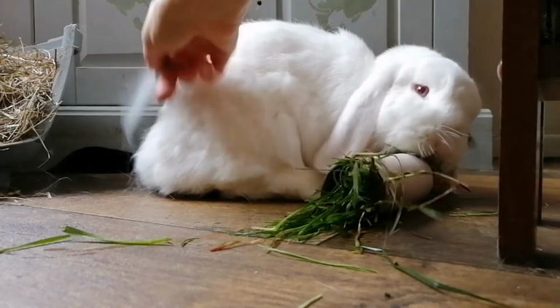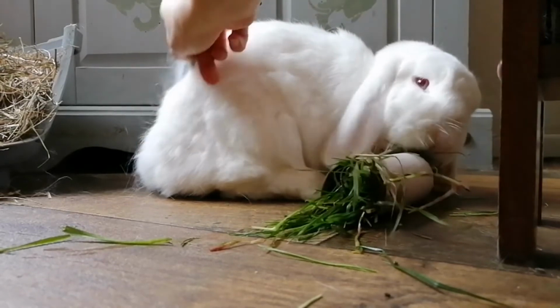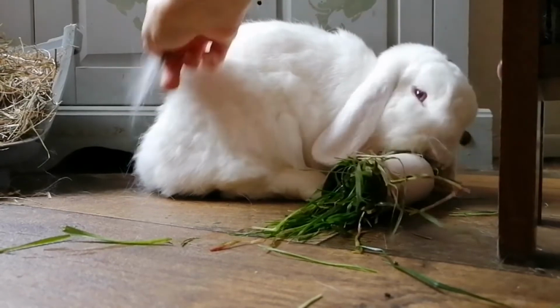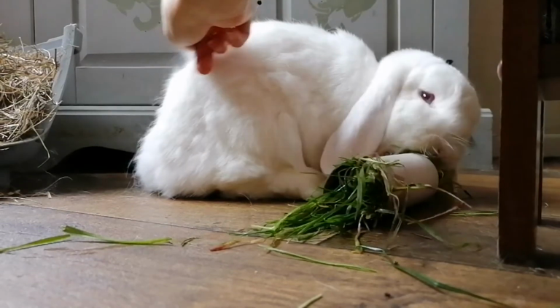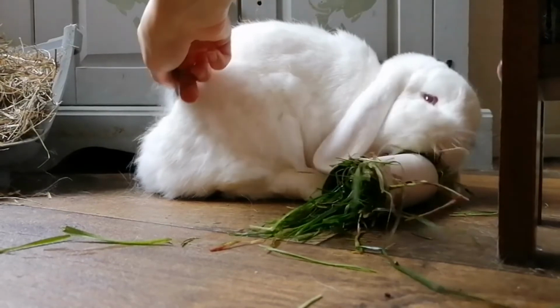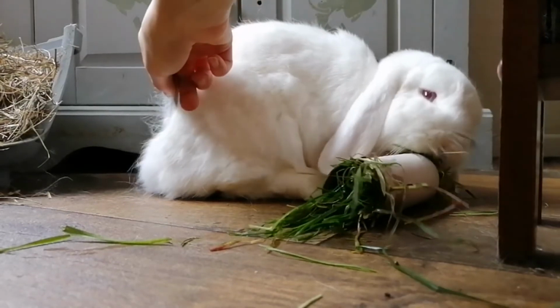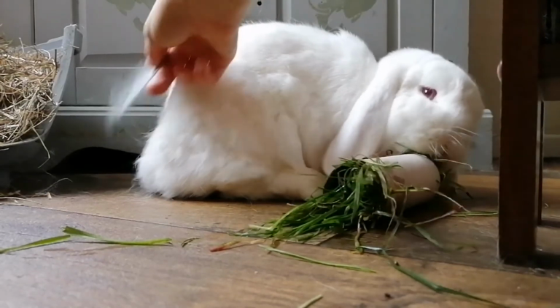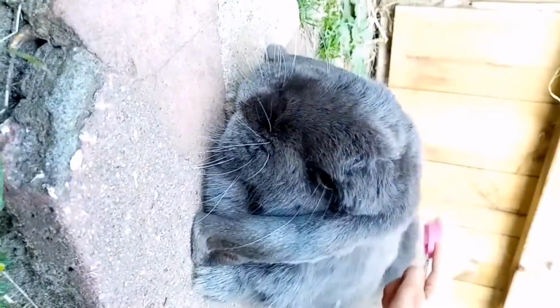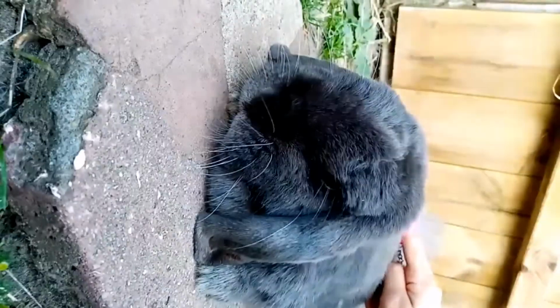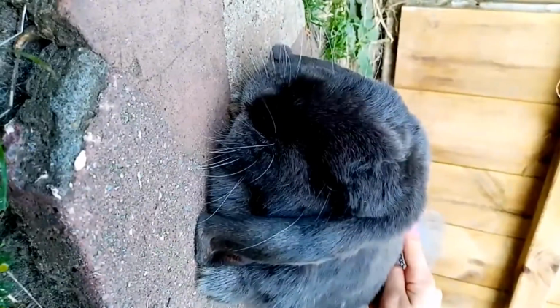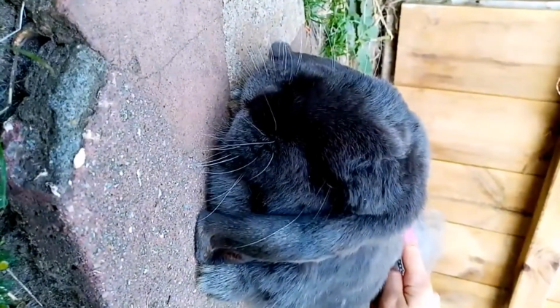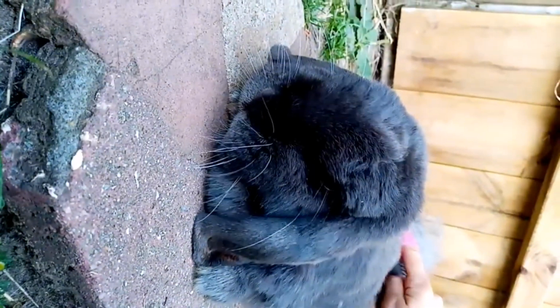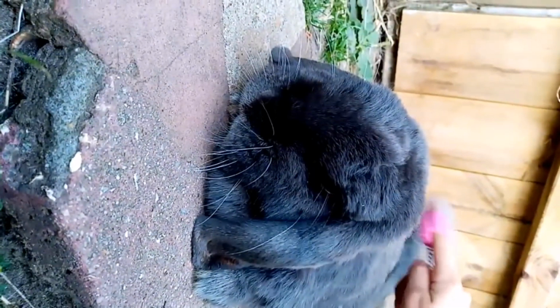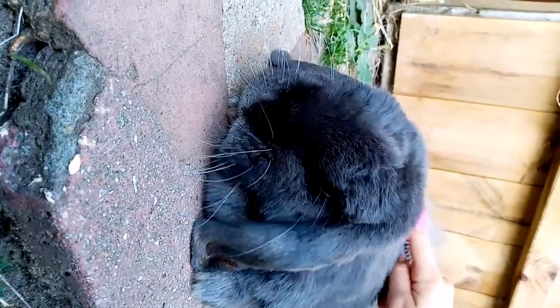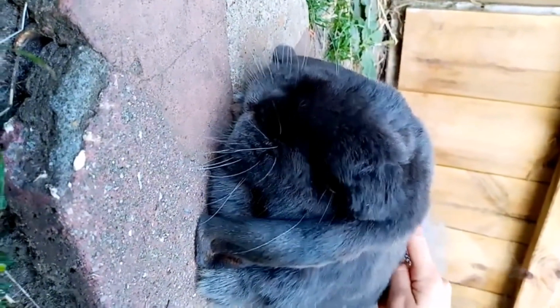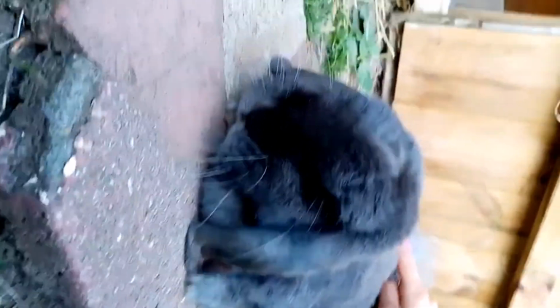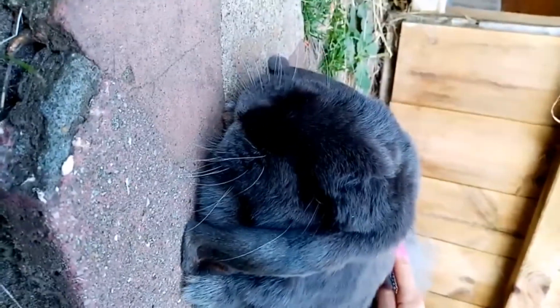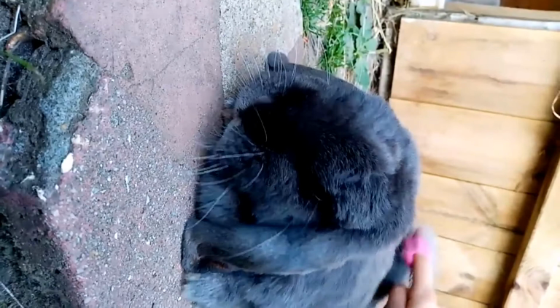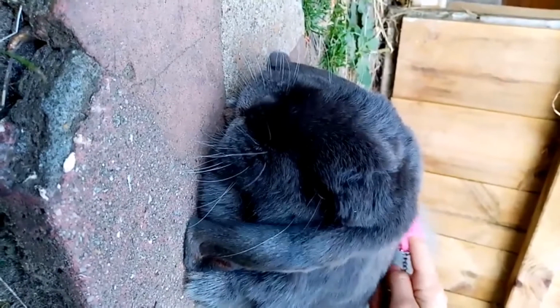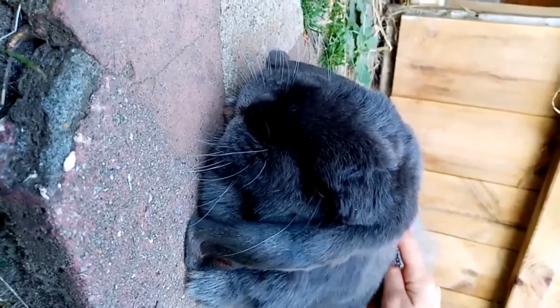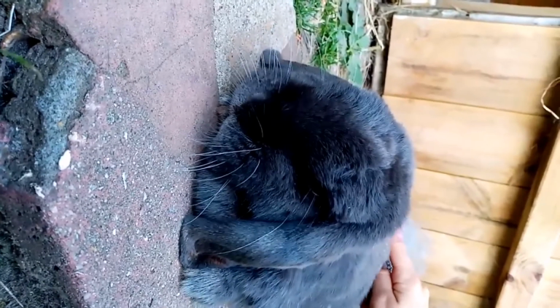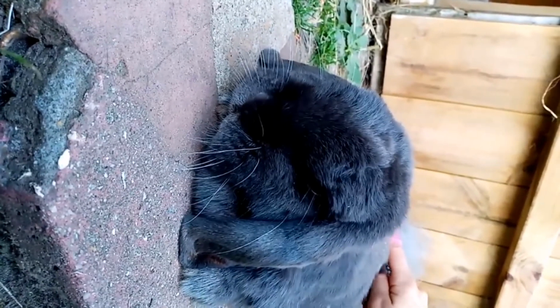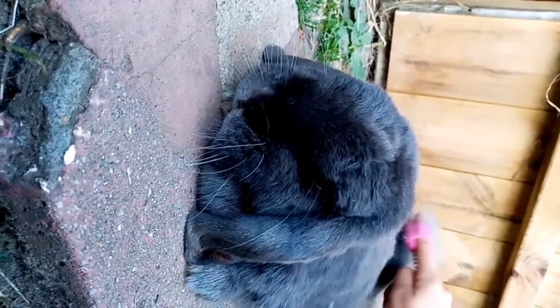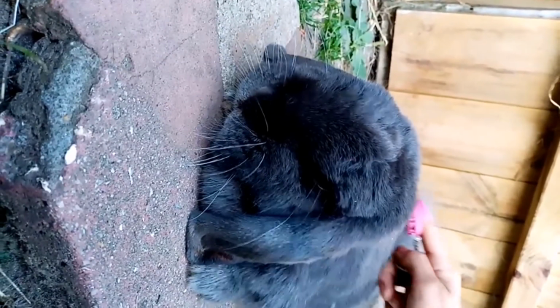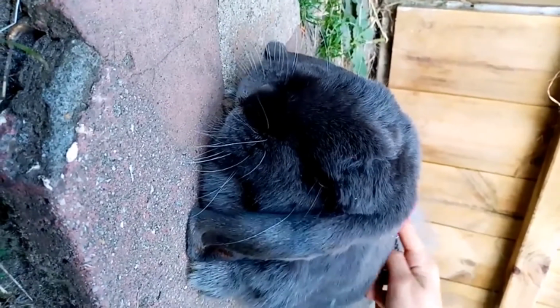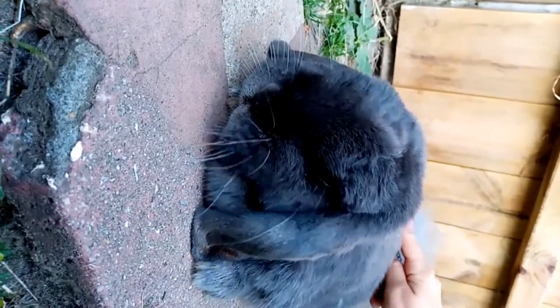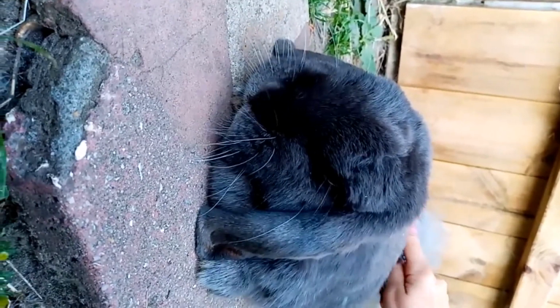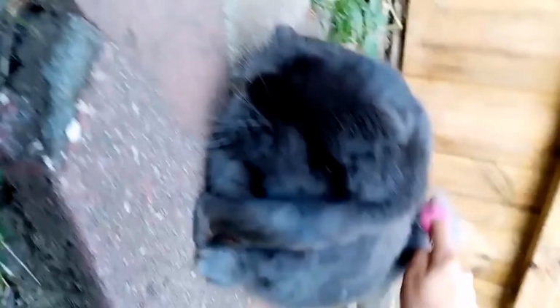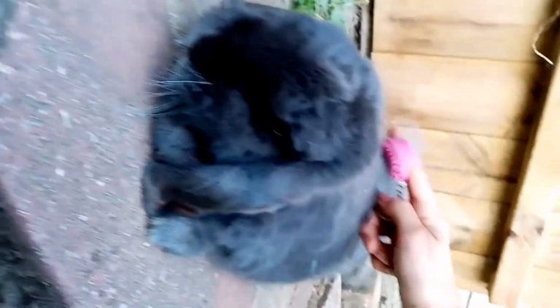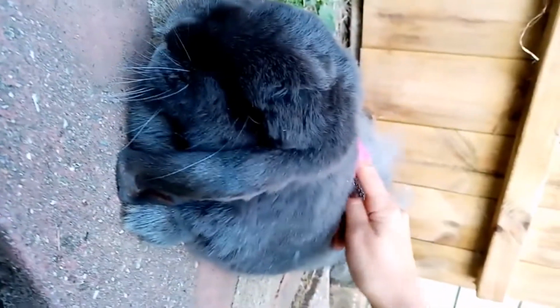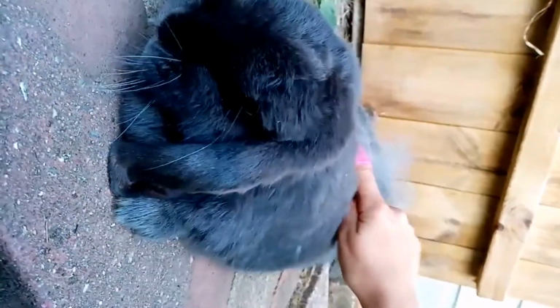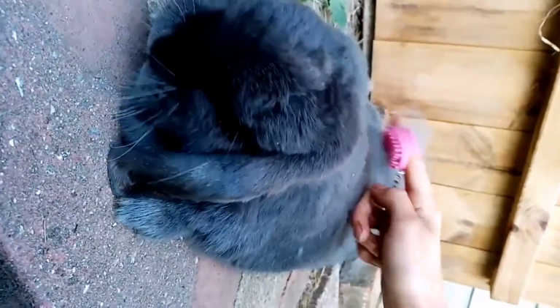Eventually your bun should begin to learn that being brushed is a positive experience, and begin to relax. Jasper even falls asleep when he is being brushed now.